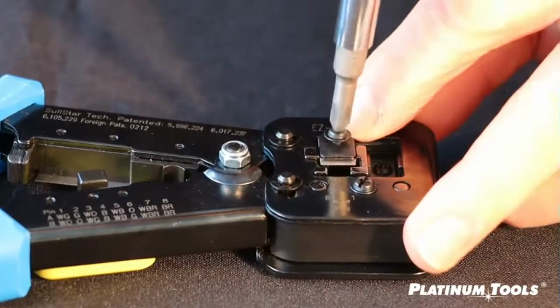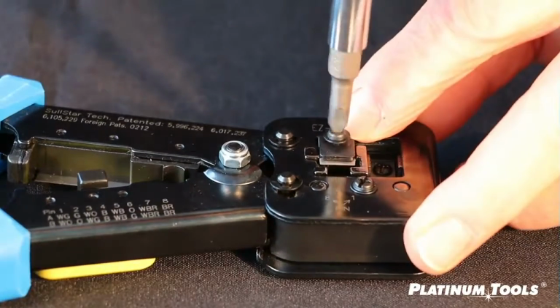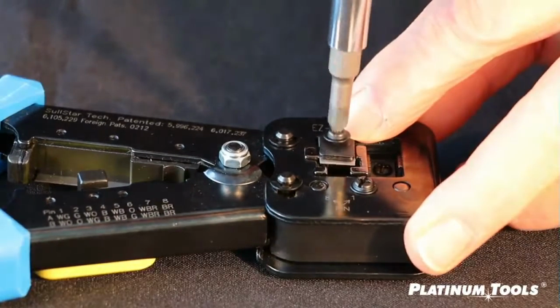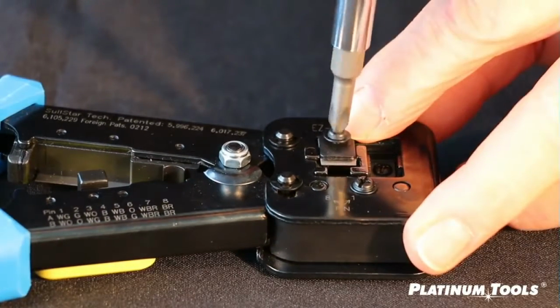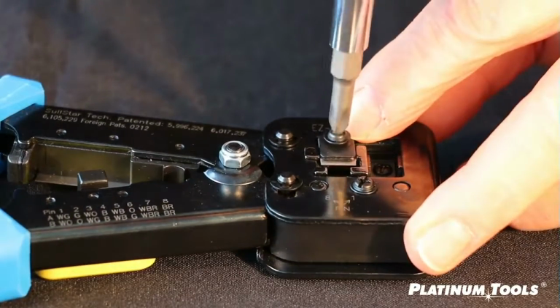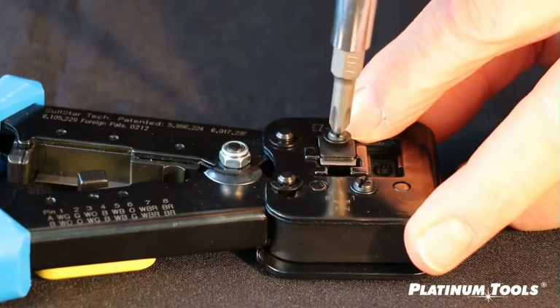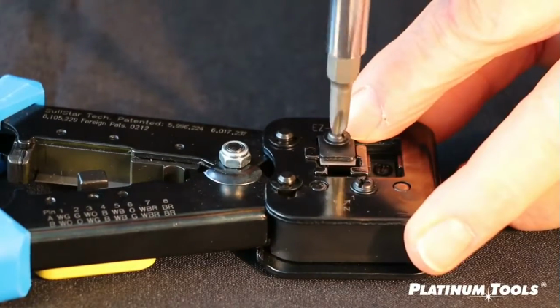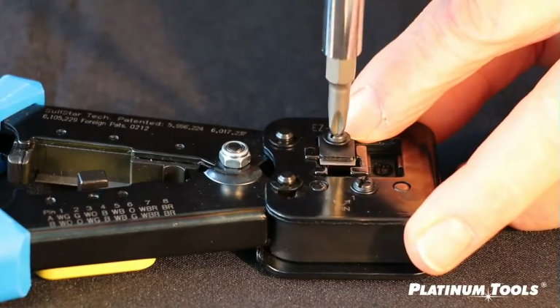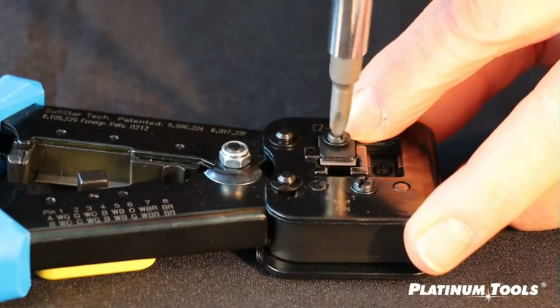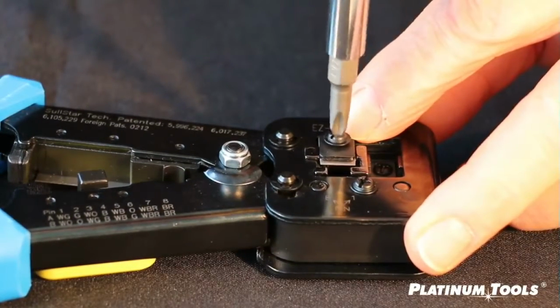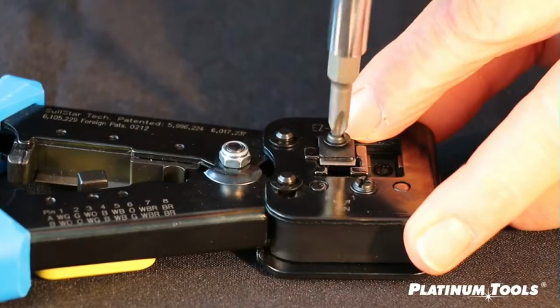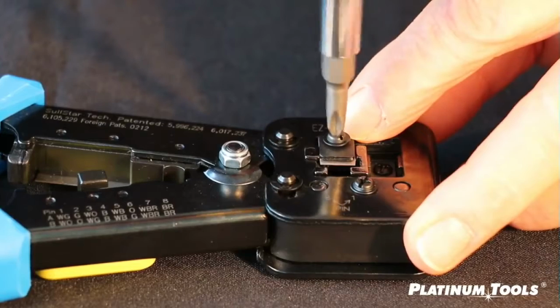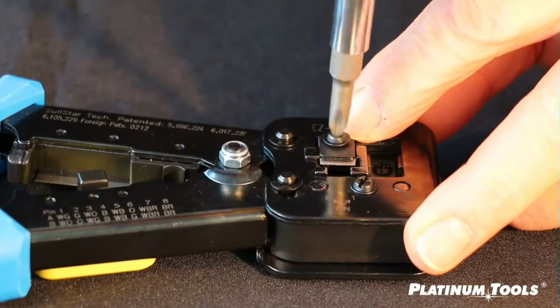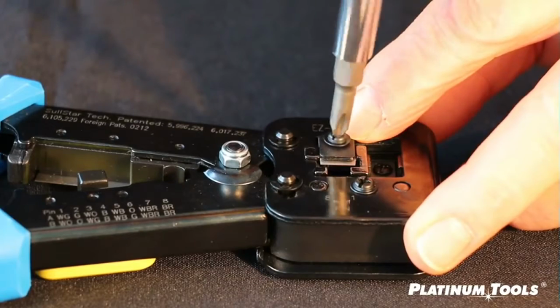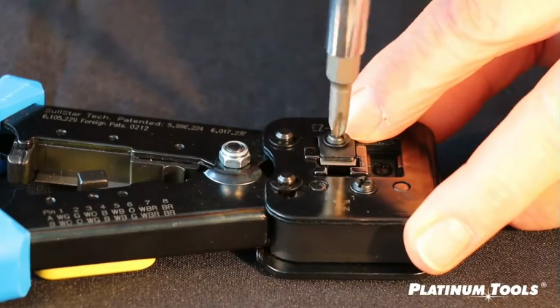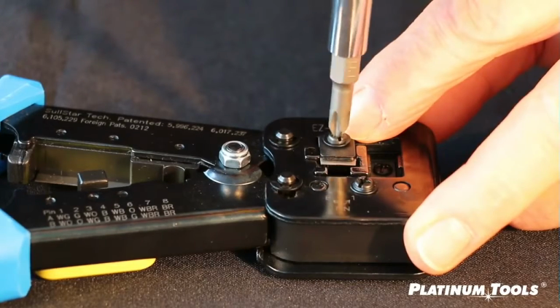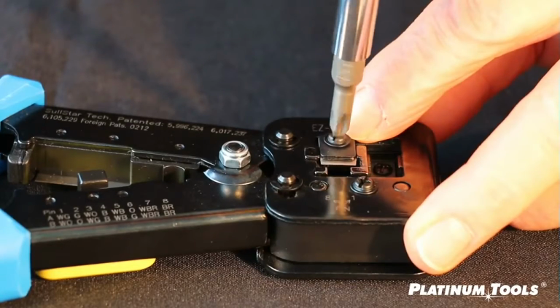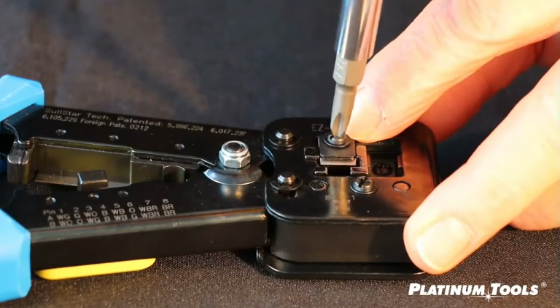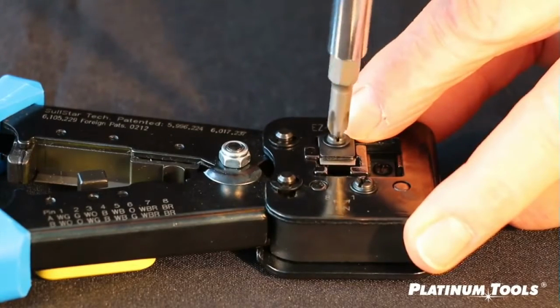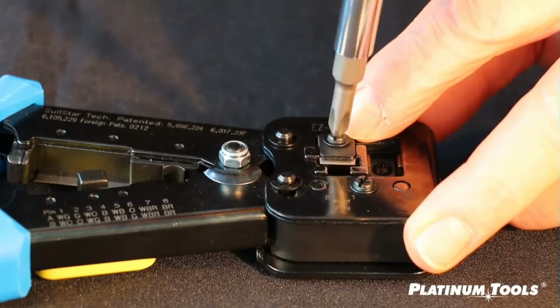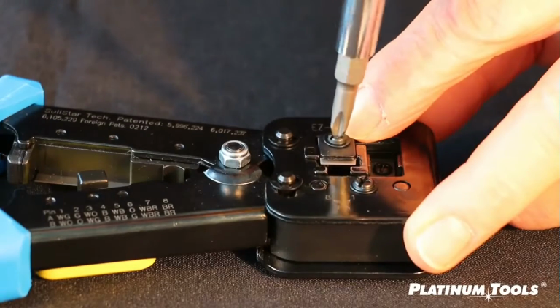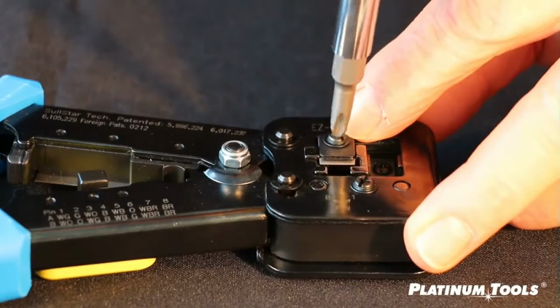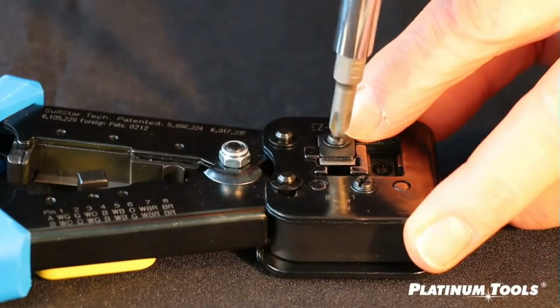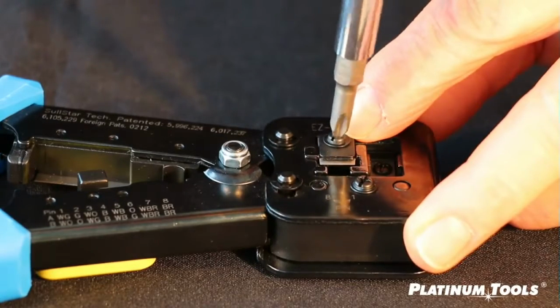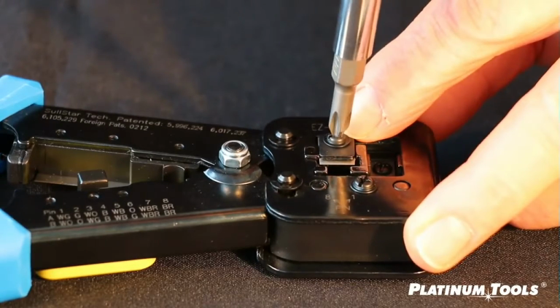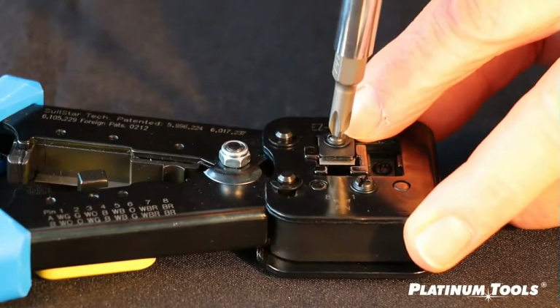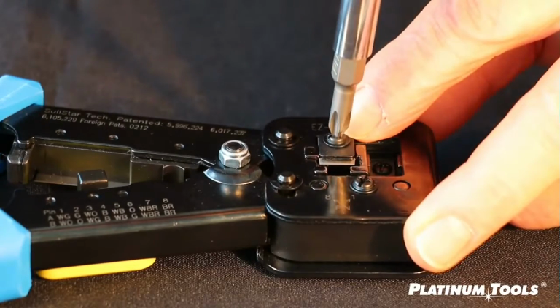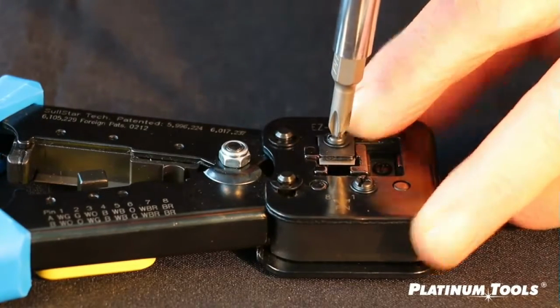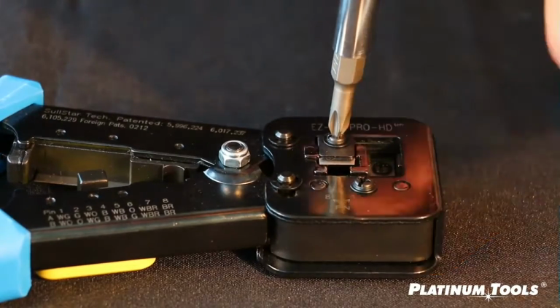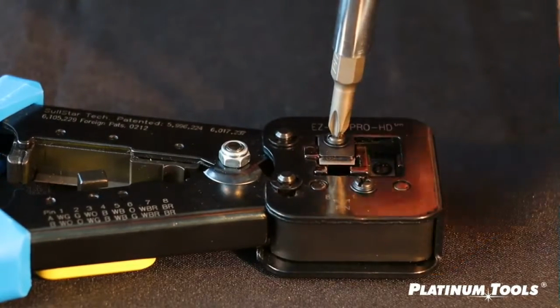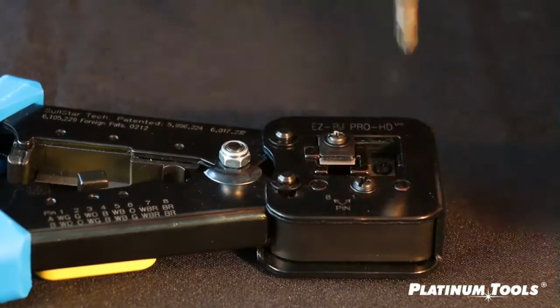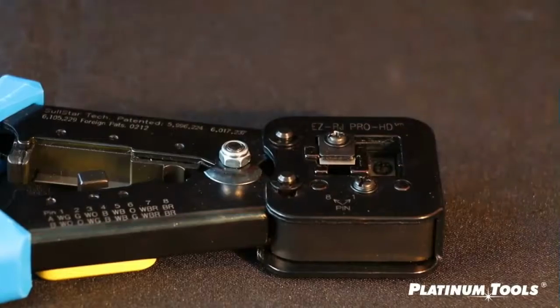And tighten it back down, but don't tighten it. Just go down to where it's almost ready to start to tighten, right there. Stop.